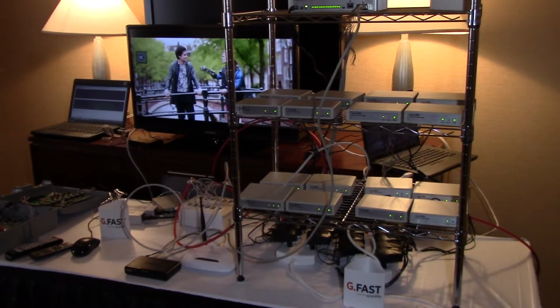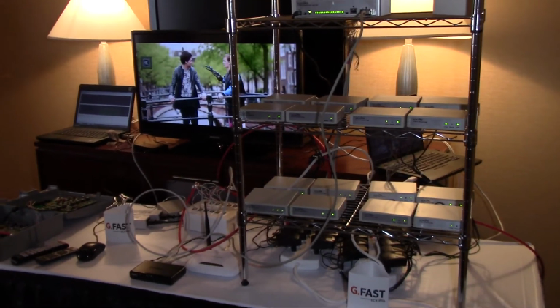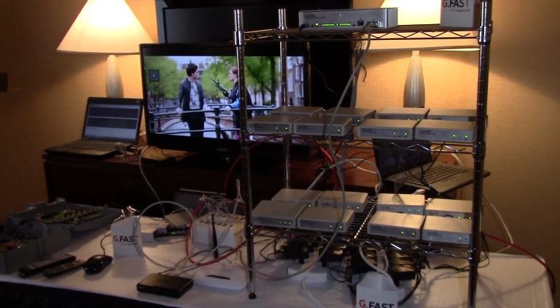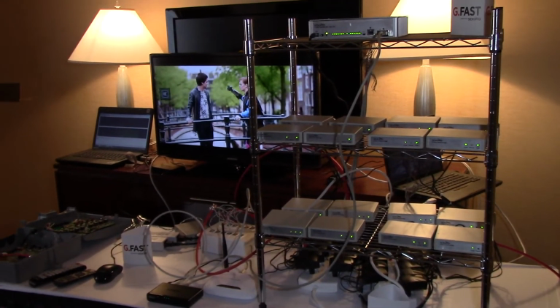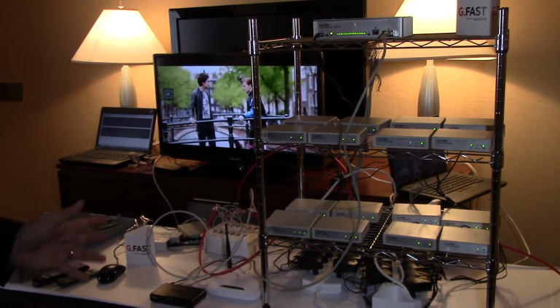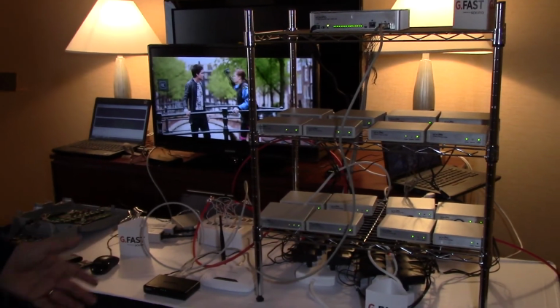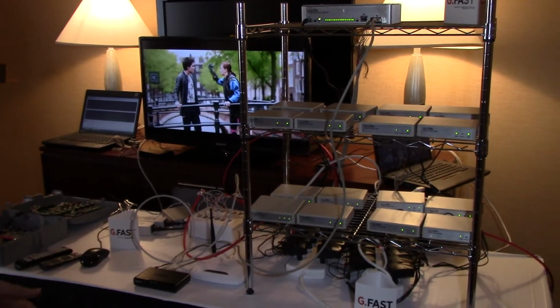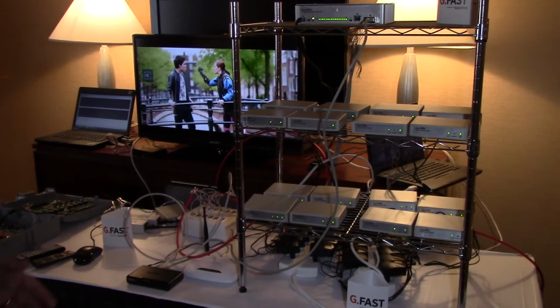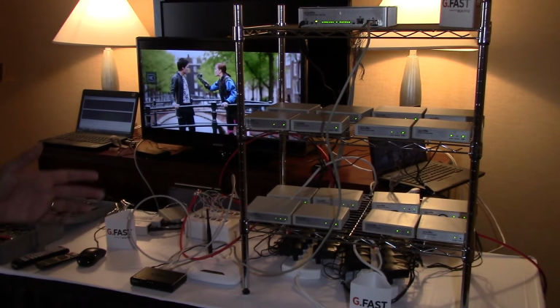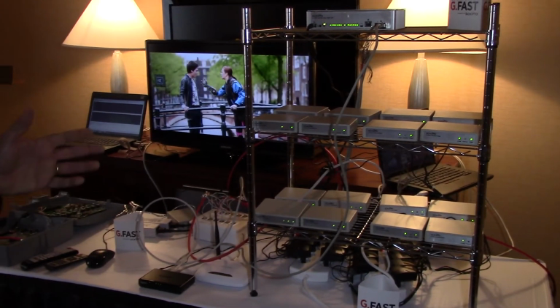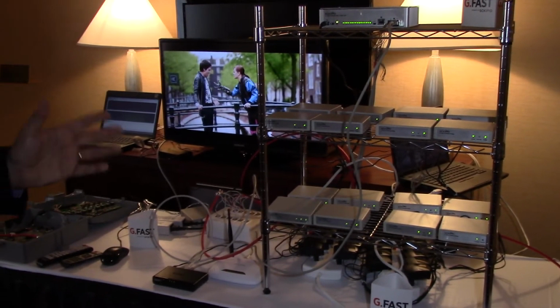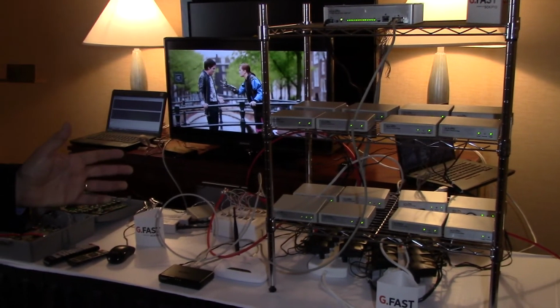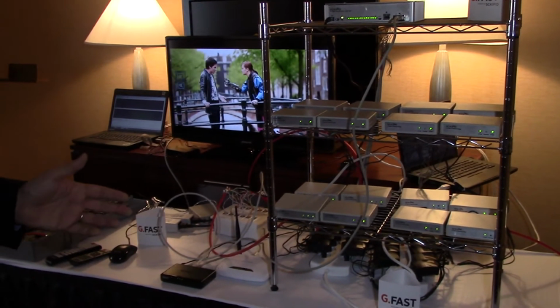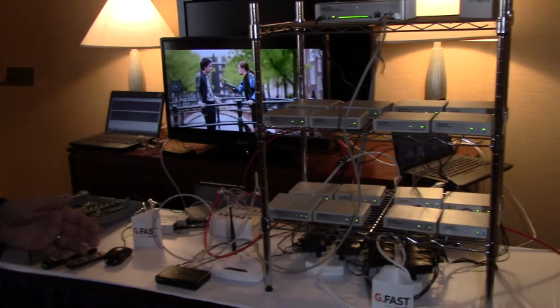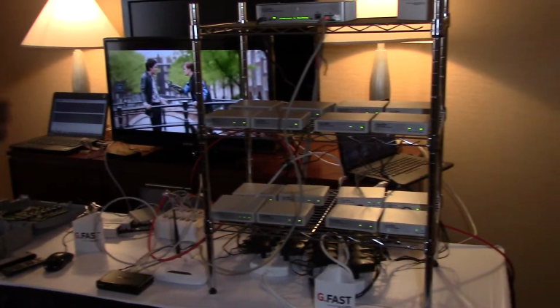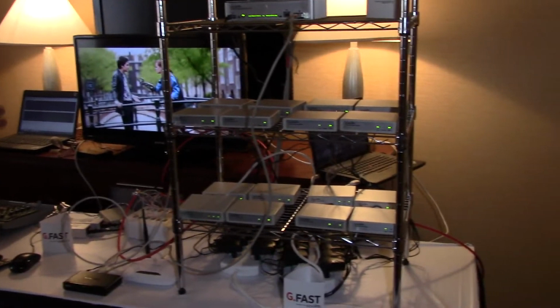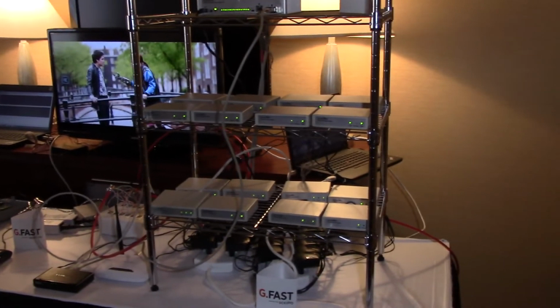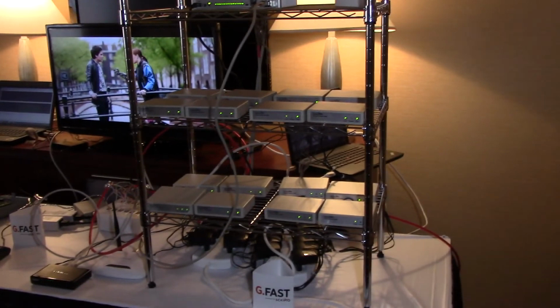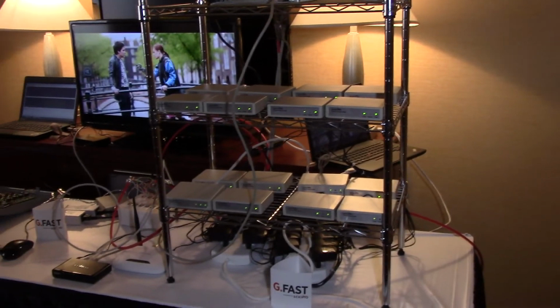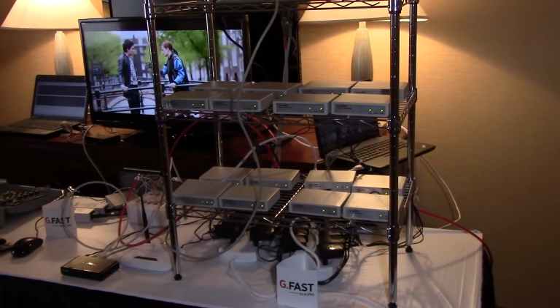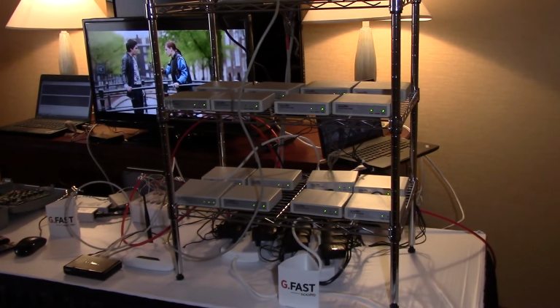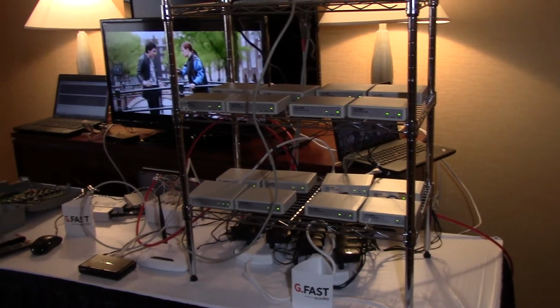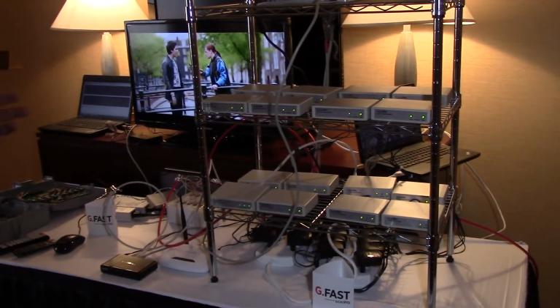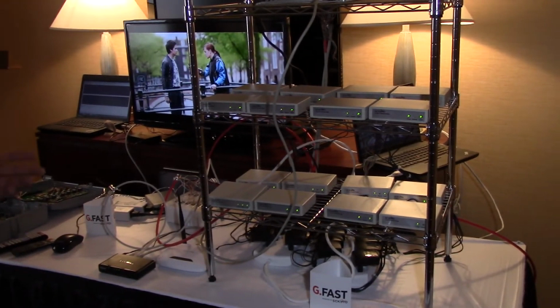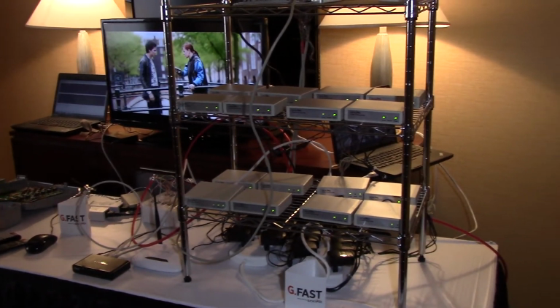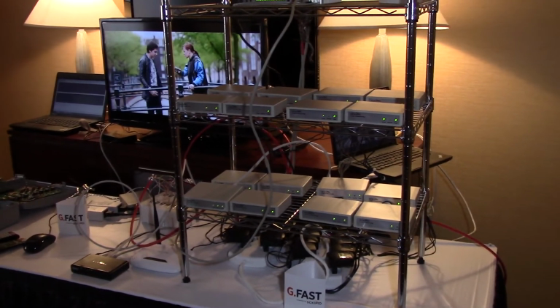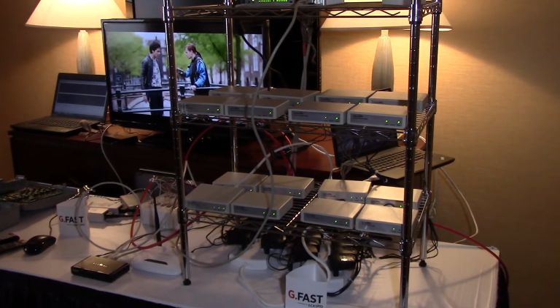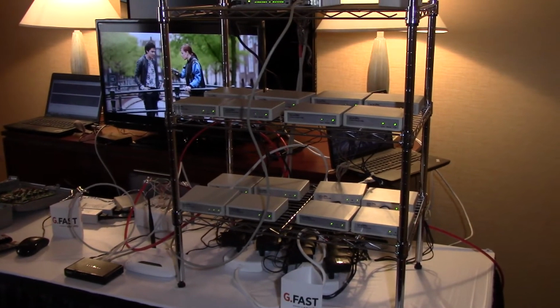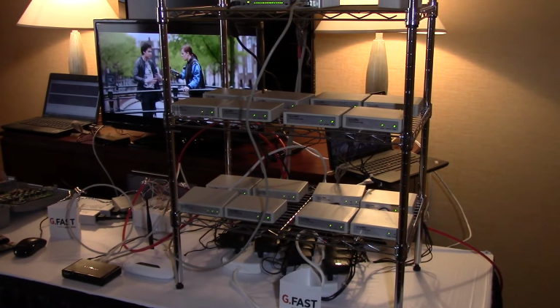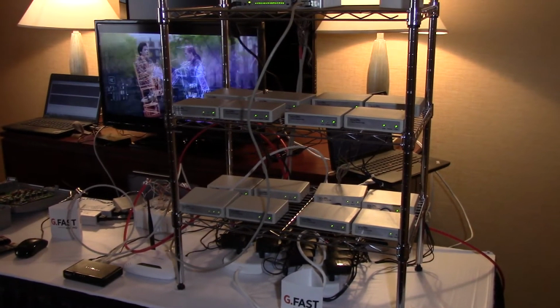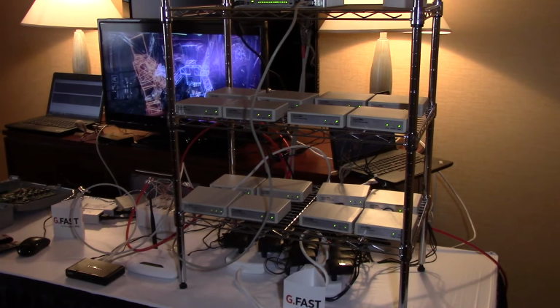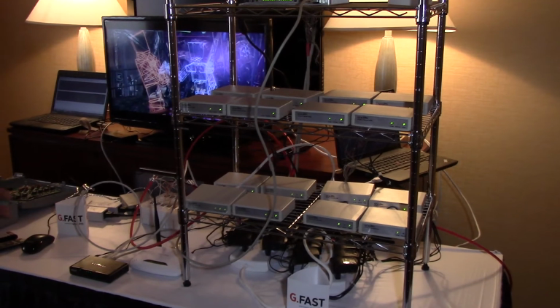We're here at the Scipio Suite demonstrating G.fast, which is the next generation of broadband delivering ultra broadband — one gigabit per second over twisted pair.